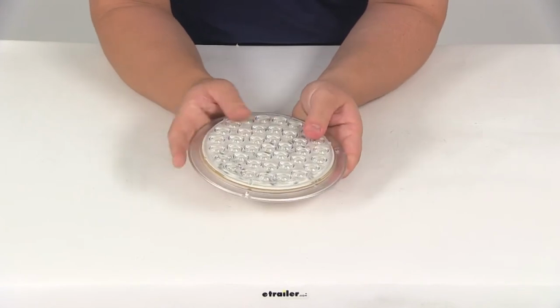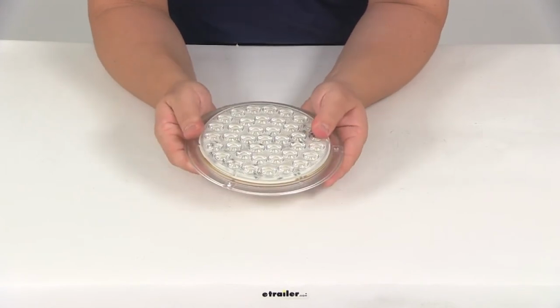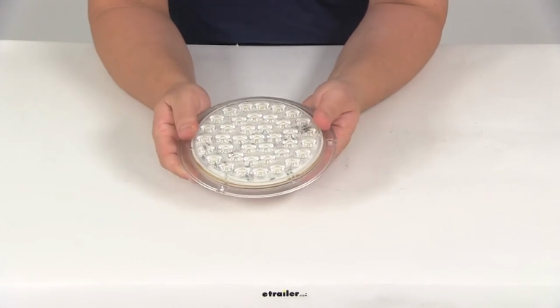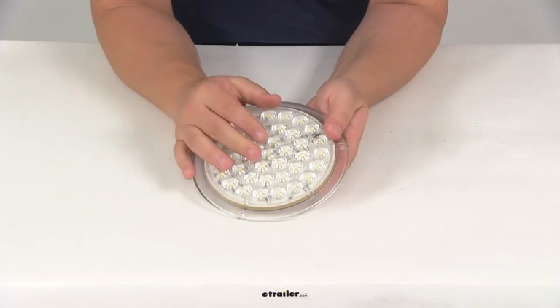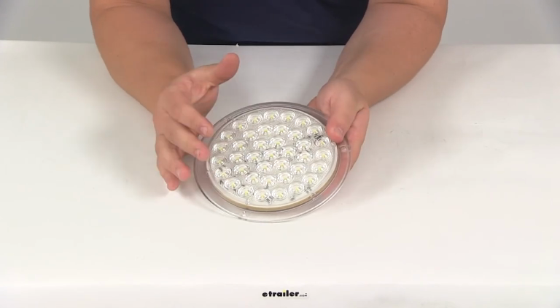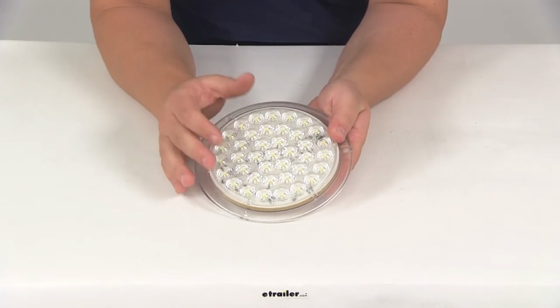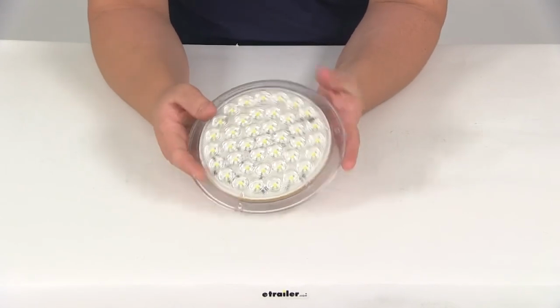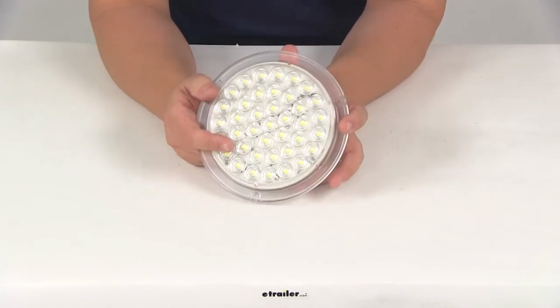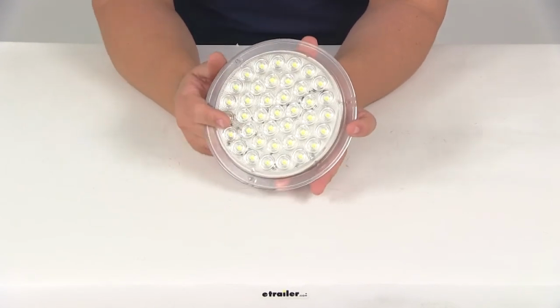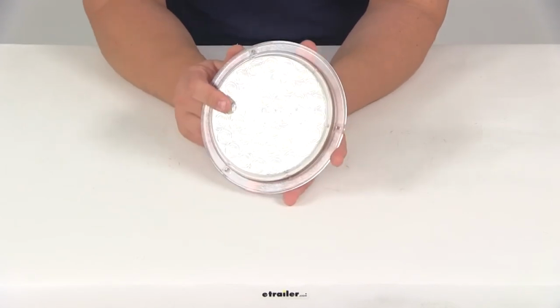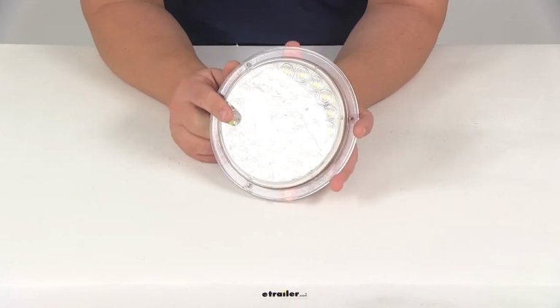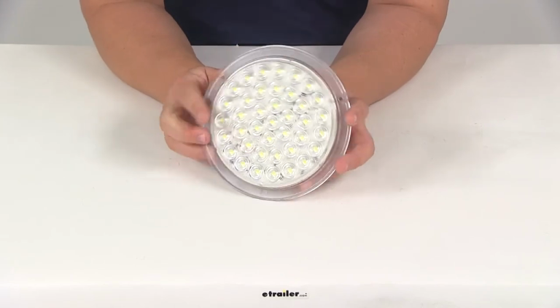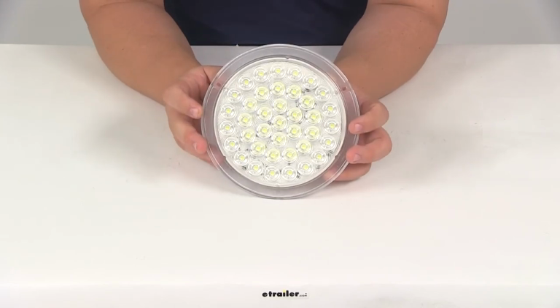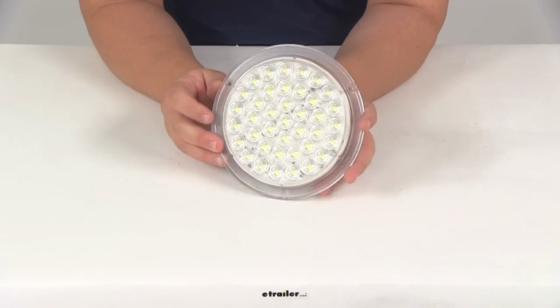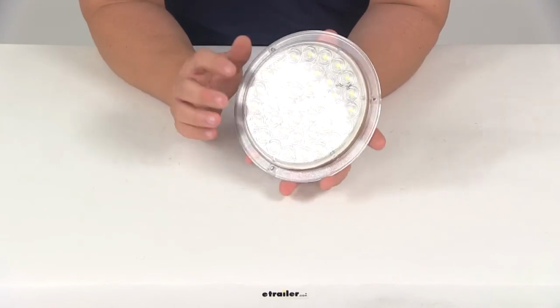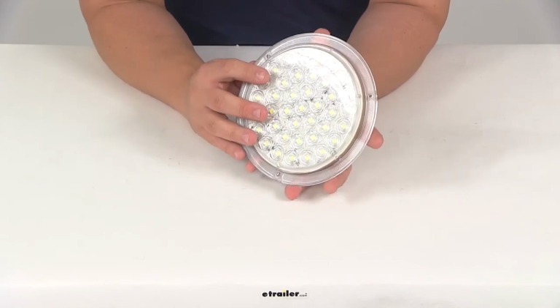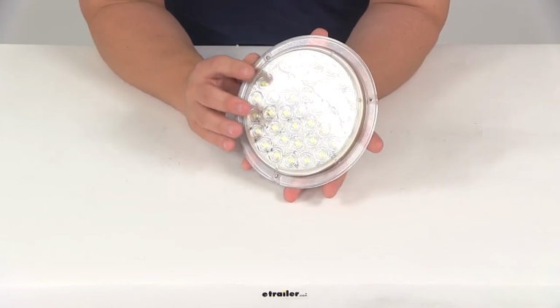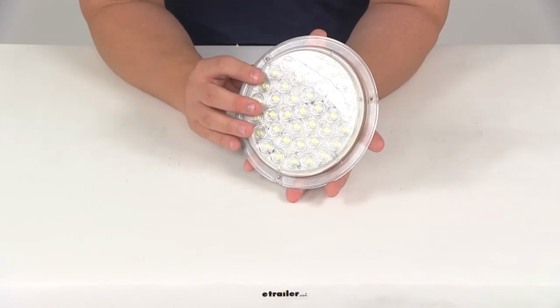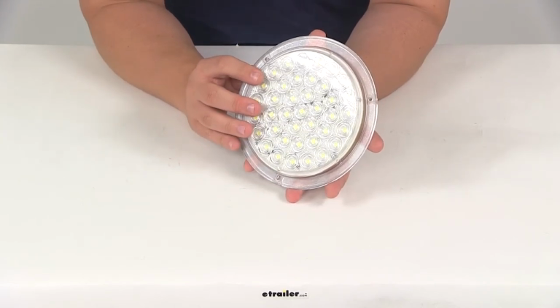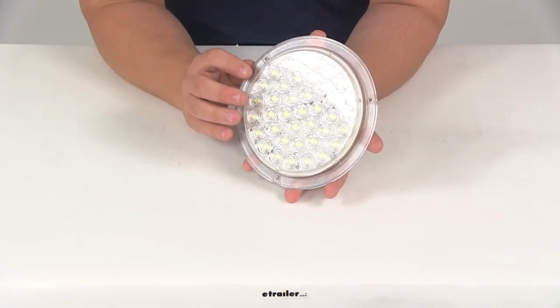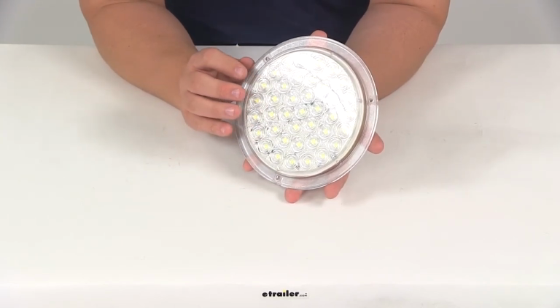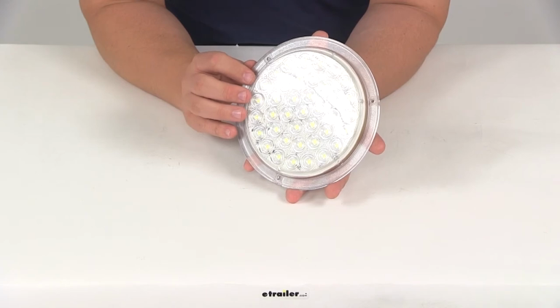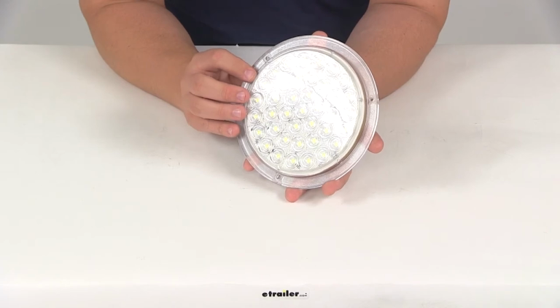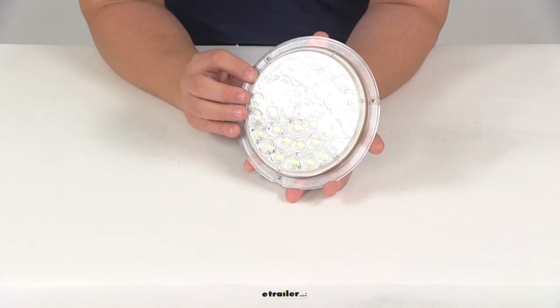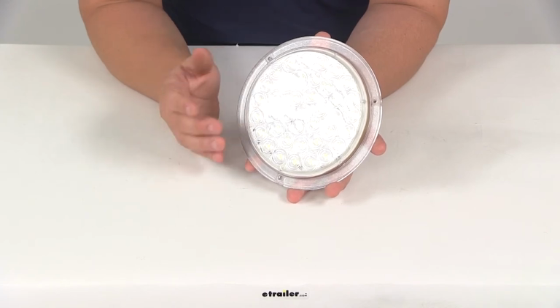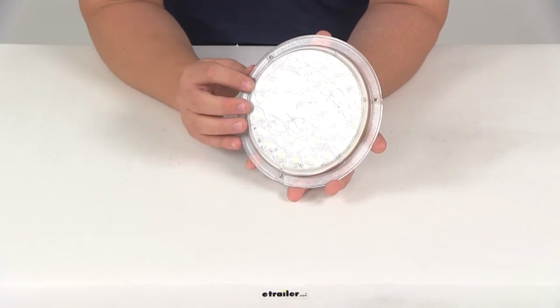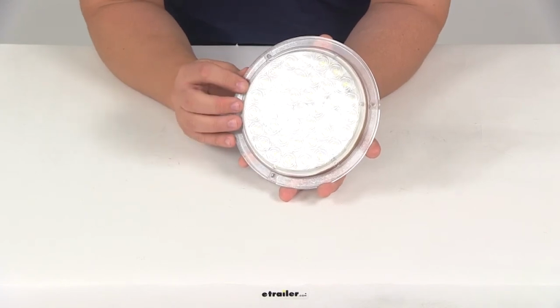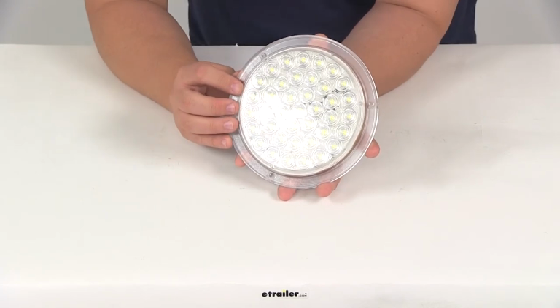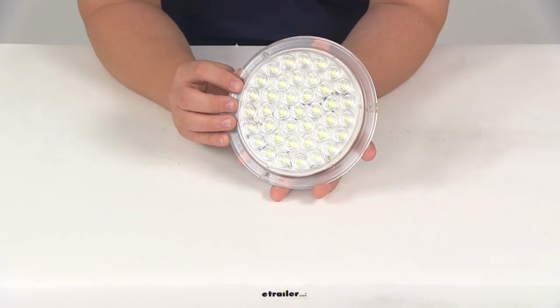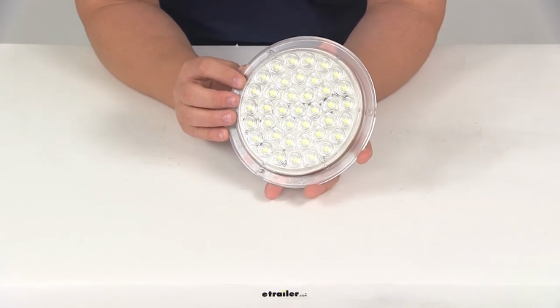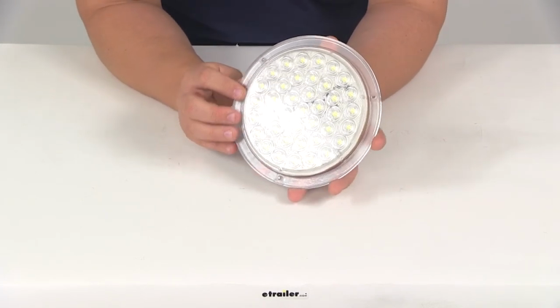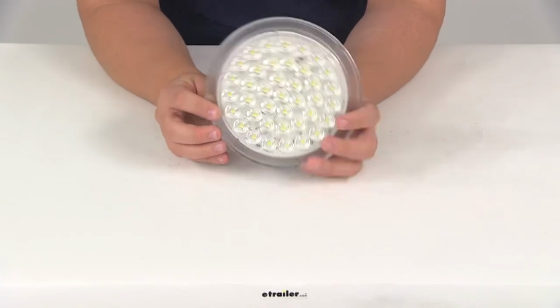It's going to feature a polycarbonate lens — very strong, very durable — which allows a lot of light to come through. We'll hook it up in a moment to show you what it looks like with power running to it. The power draw at 12.8 volts is 0.669 amps, and at 24 volts it's 0.217 amps.